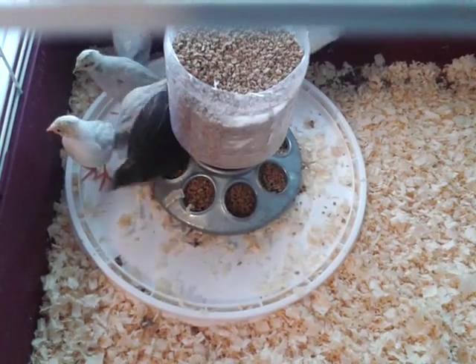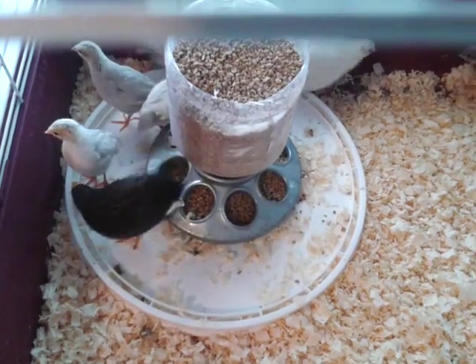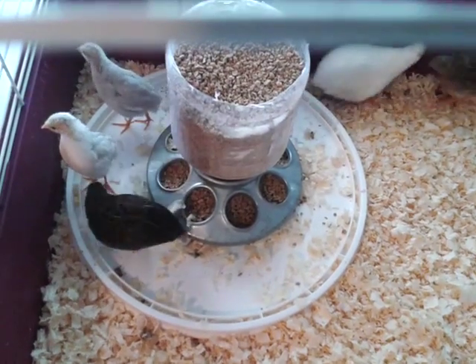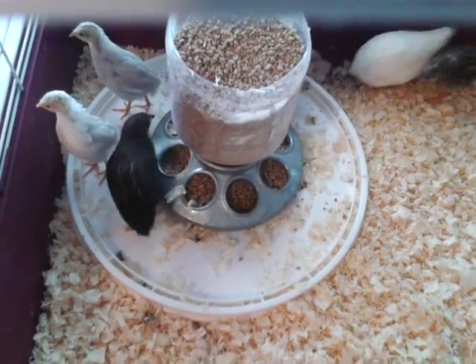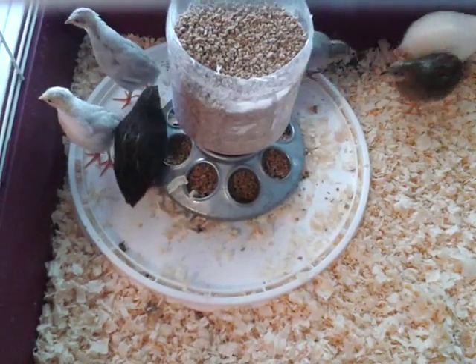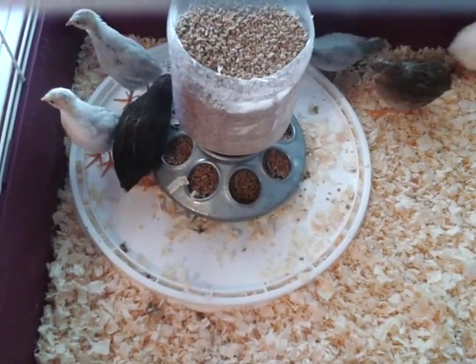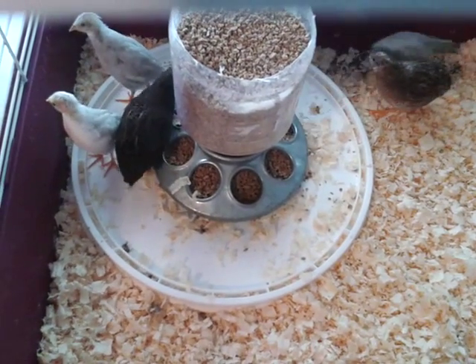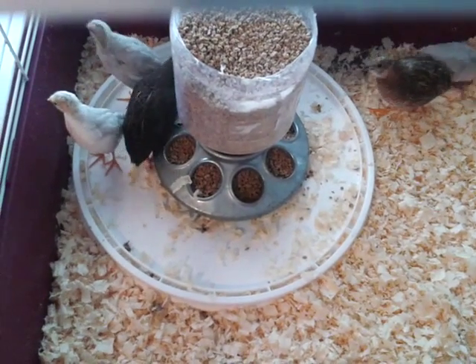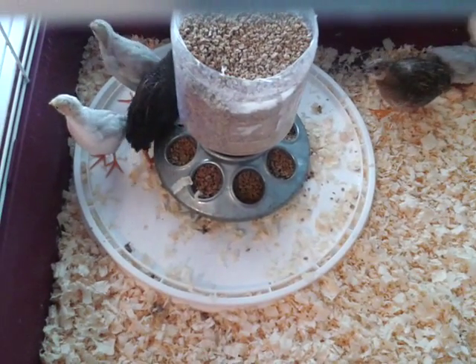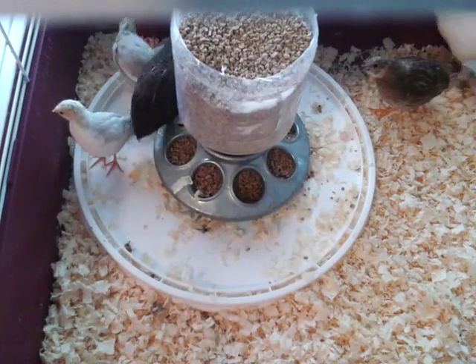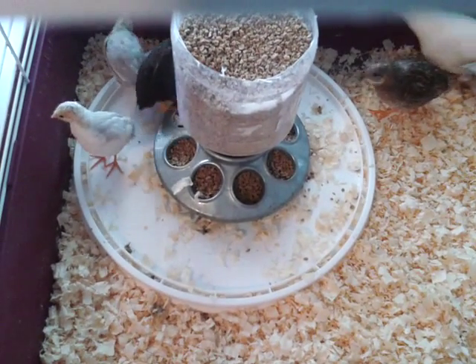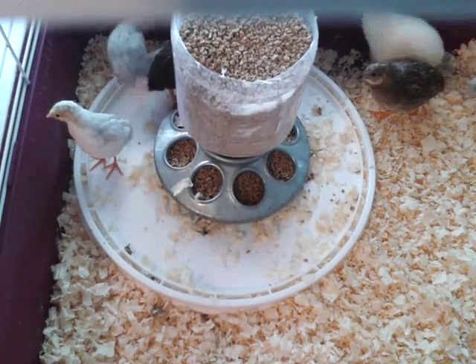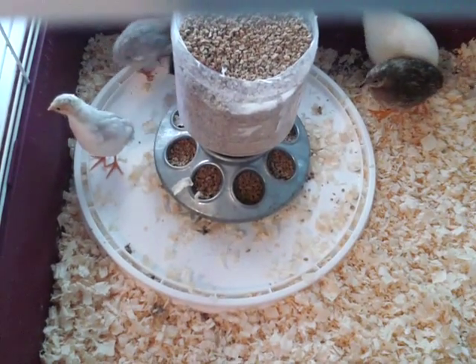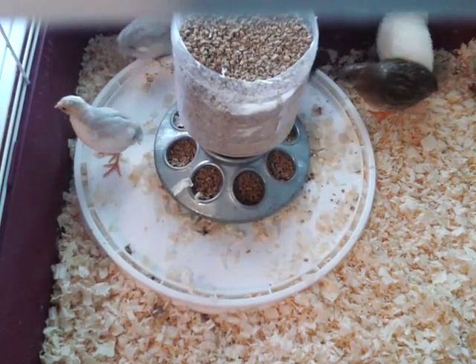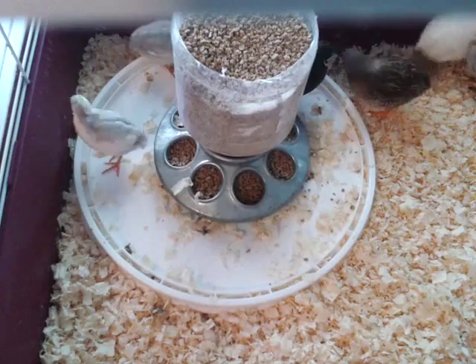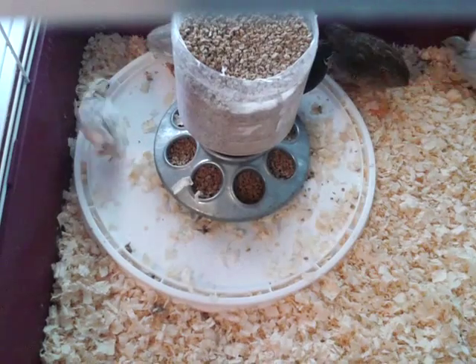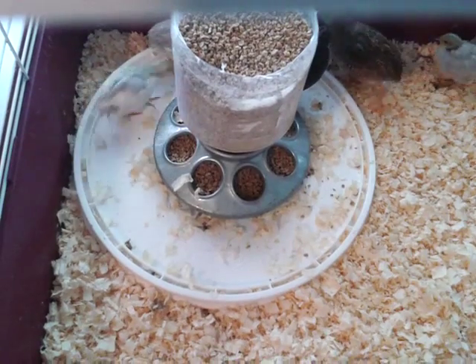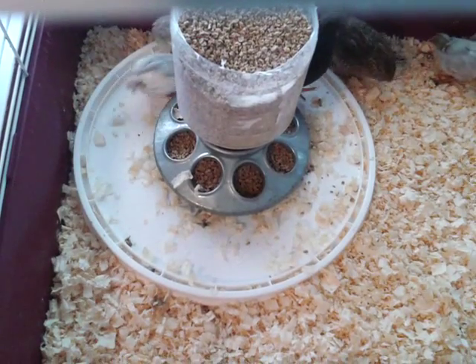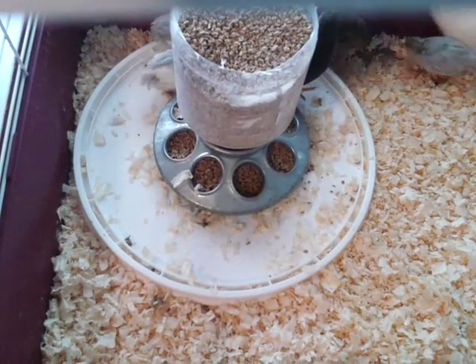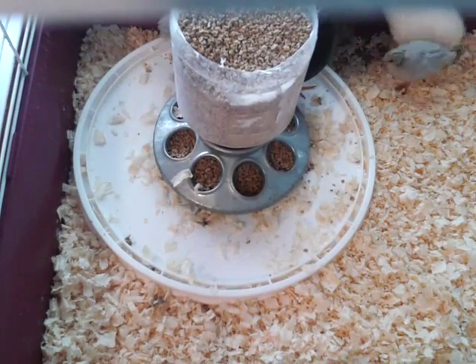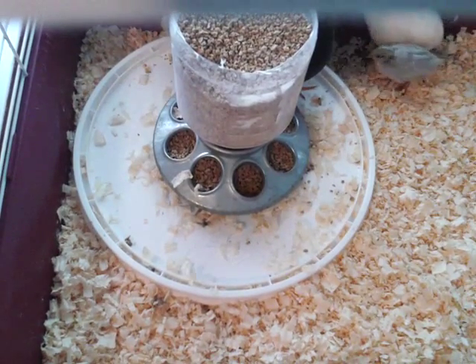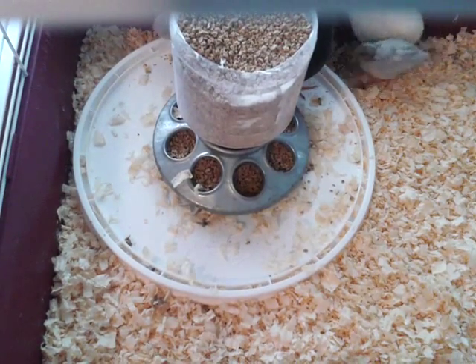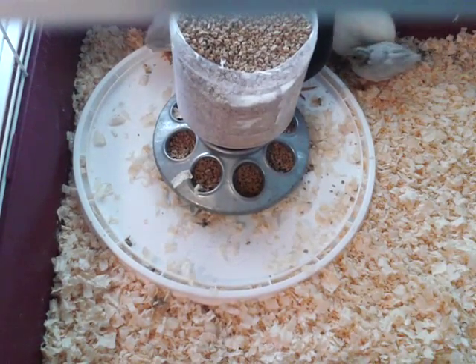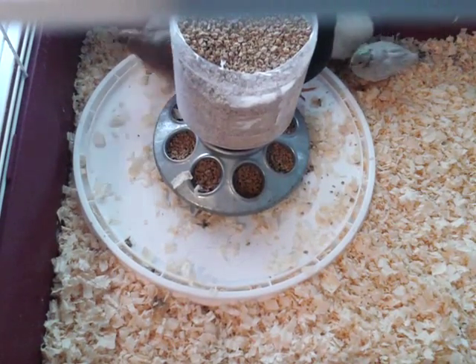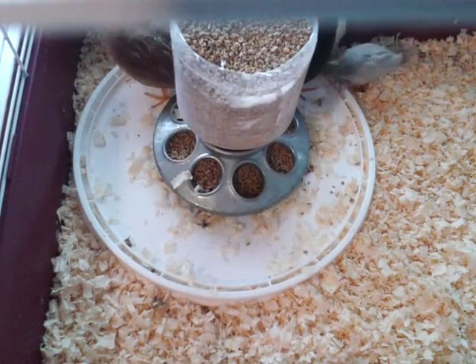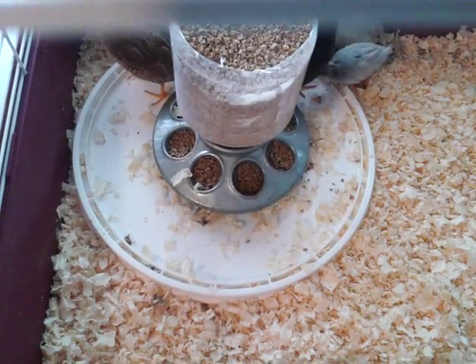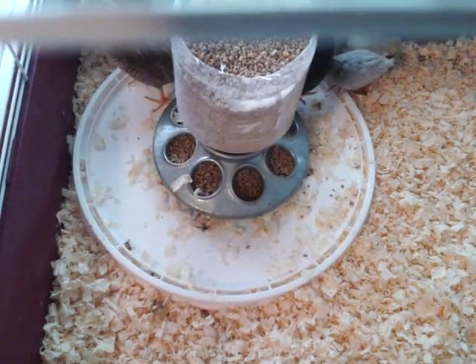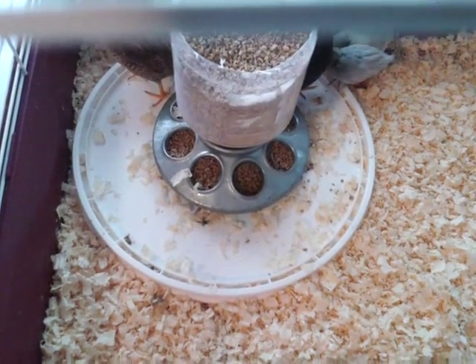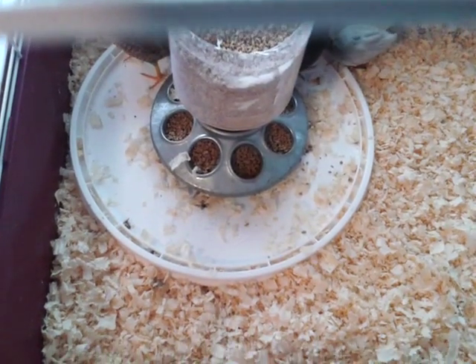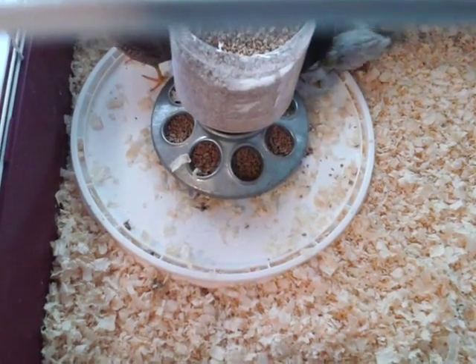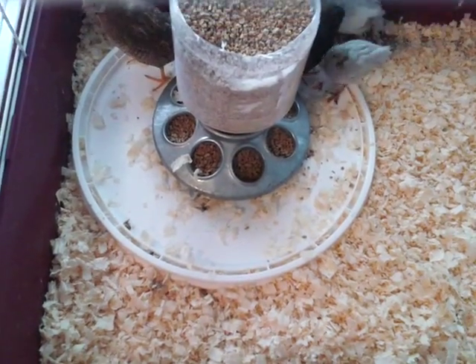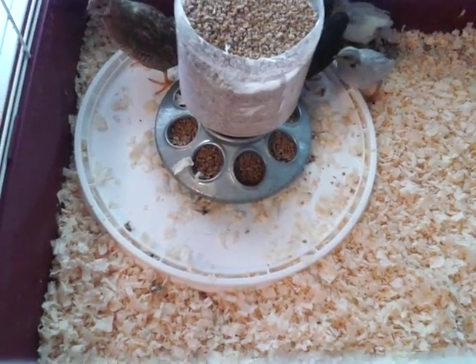I went to put the water in last night and had one get by me. We had to chase him around the house — well, he just kept walking by us and Ruthie caught him up. One of the babies.